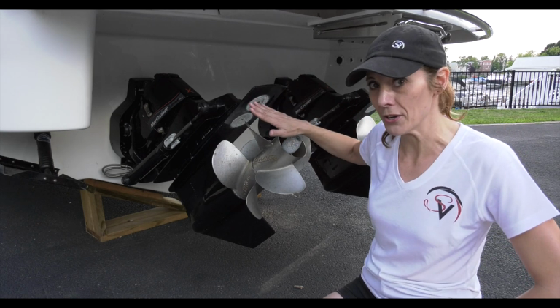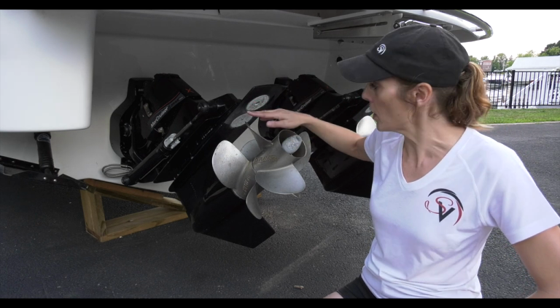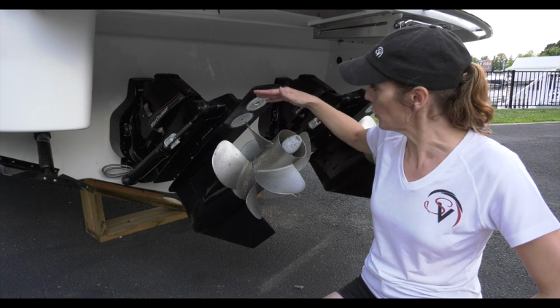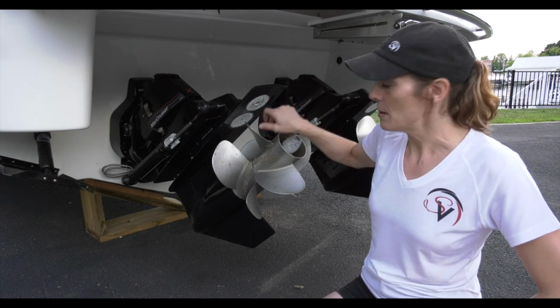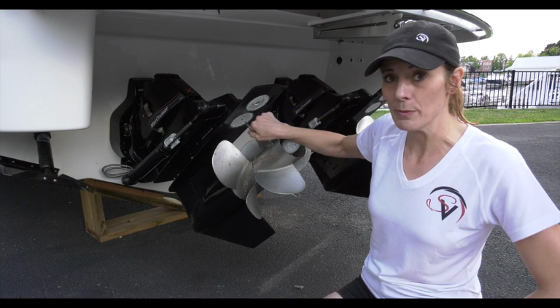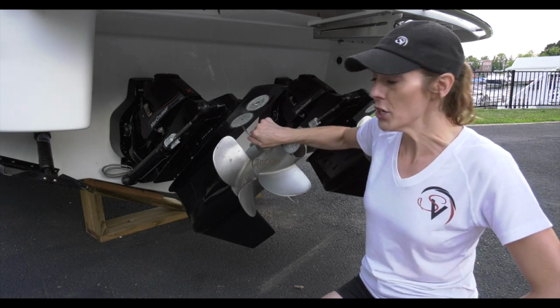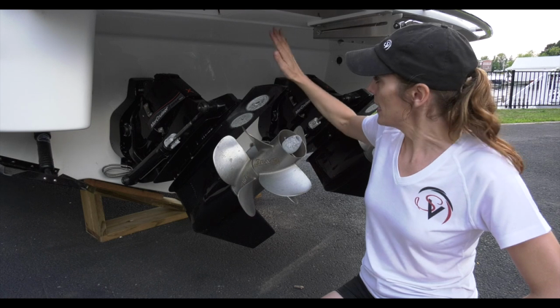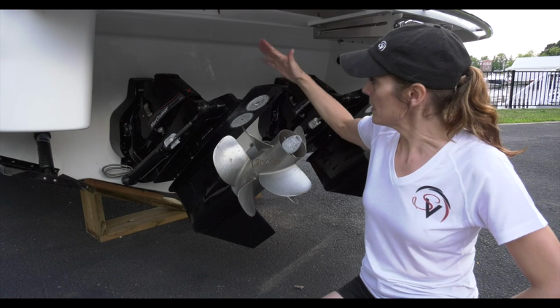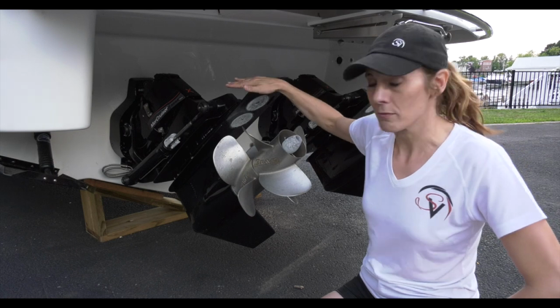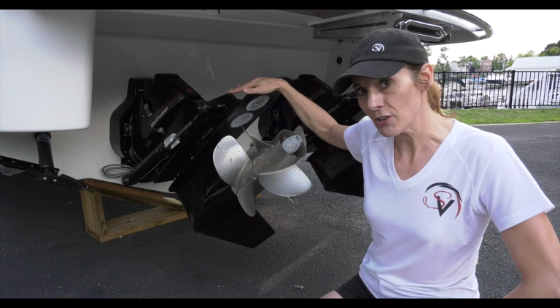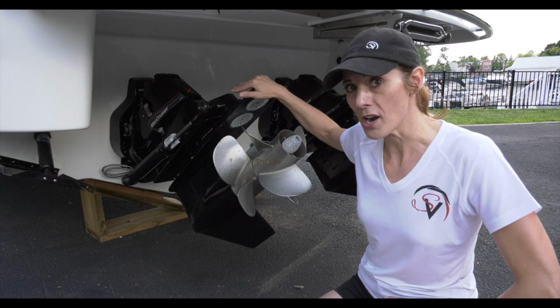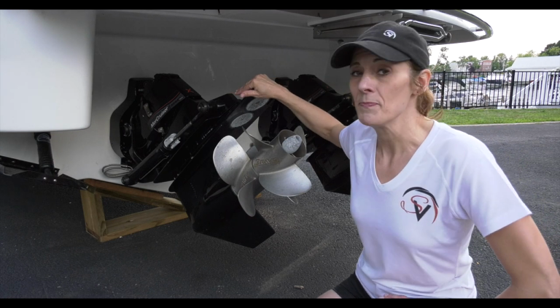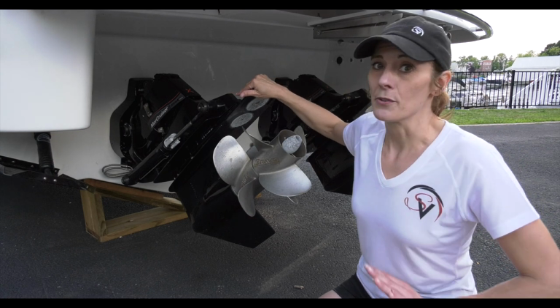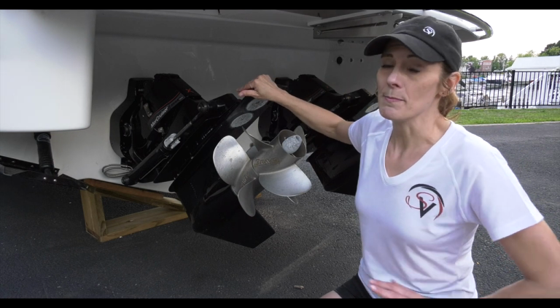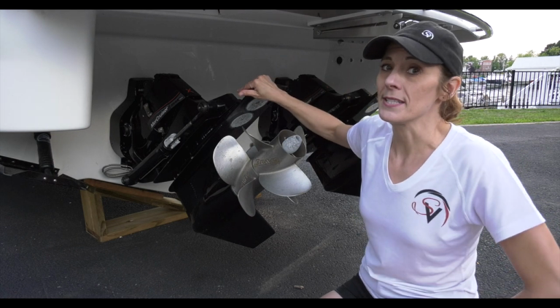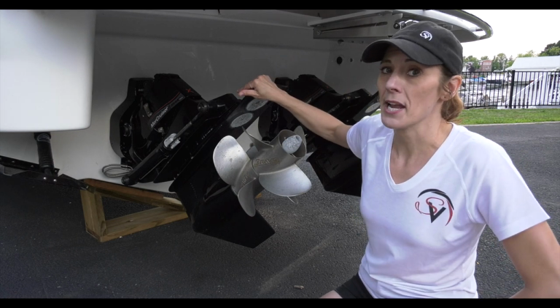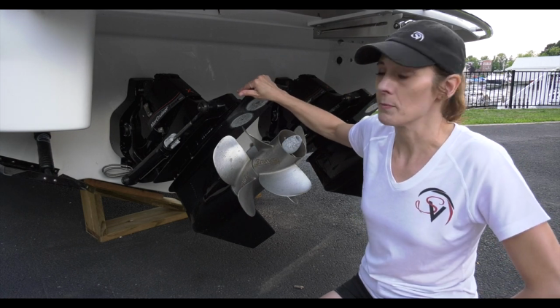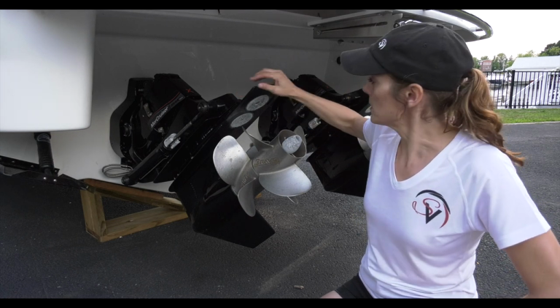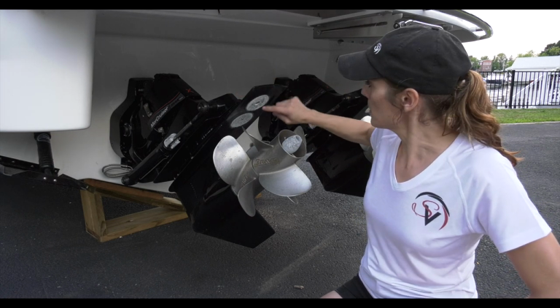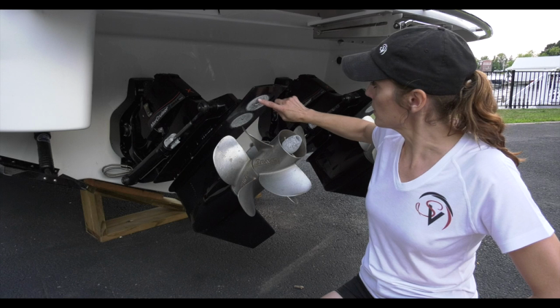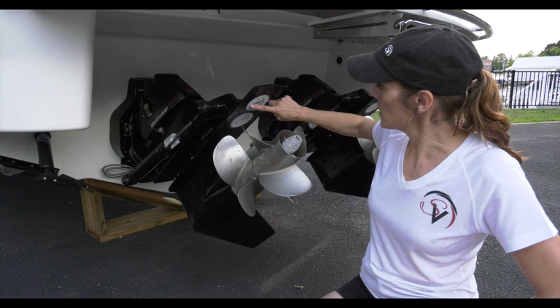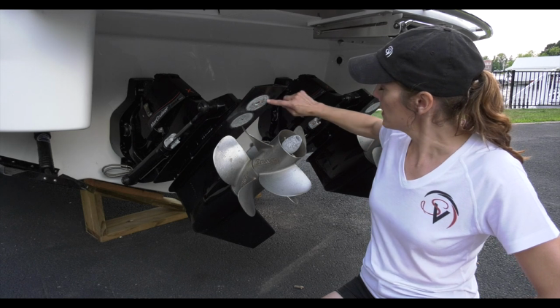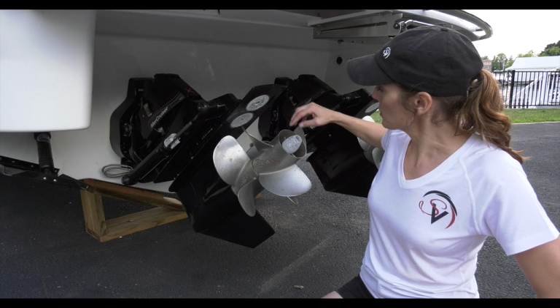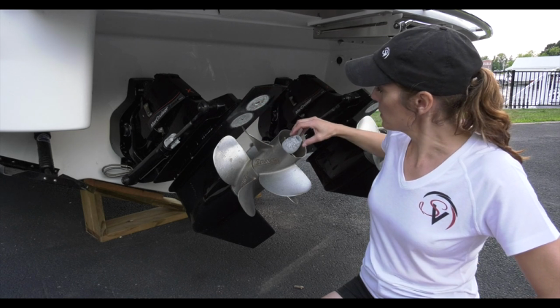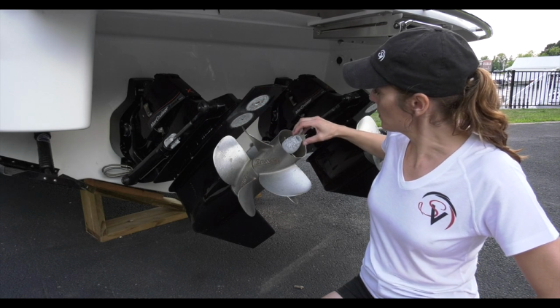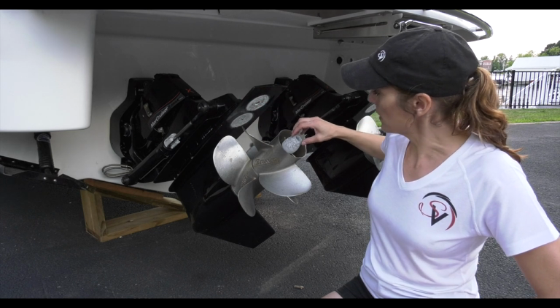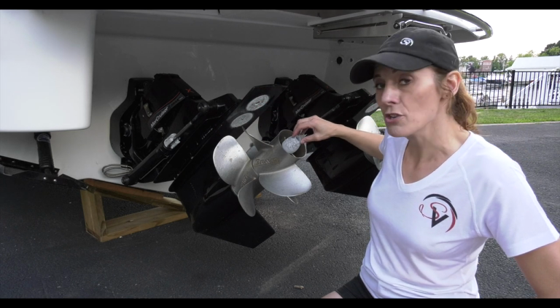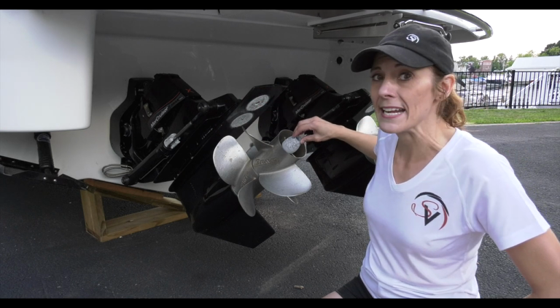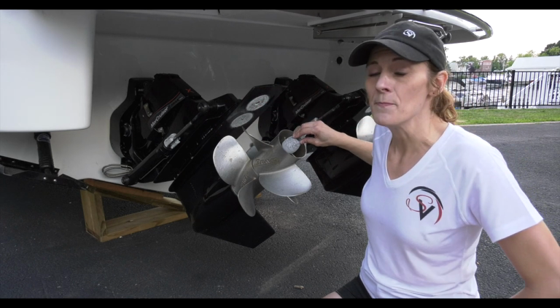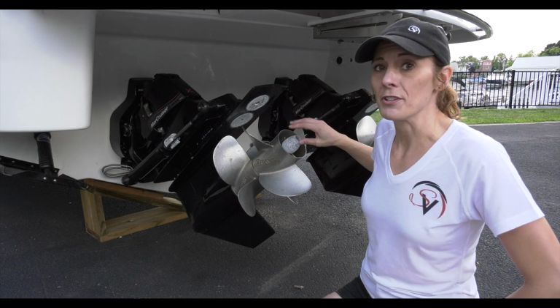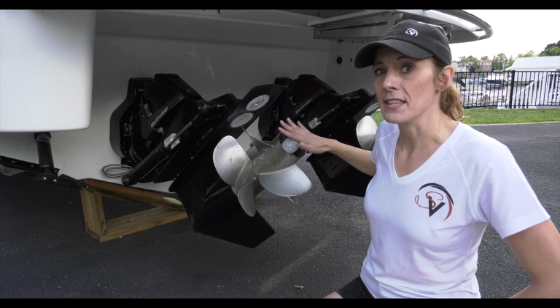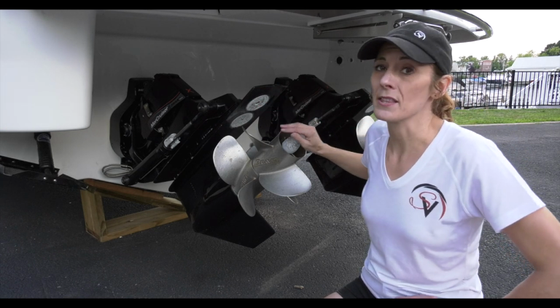So these pieces here — the zincs — they're called sacrificial anodes because these will deteriorate first before other metal parts that are in the water, so before your propeller and before the rest of your outdrive. They're very important to check from time to time.